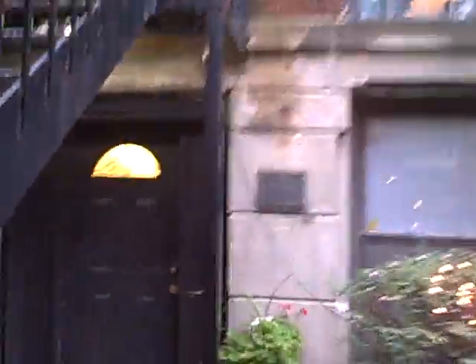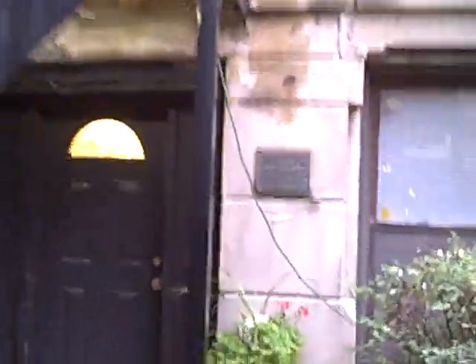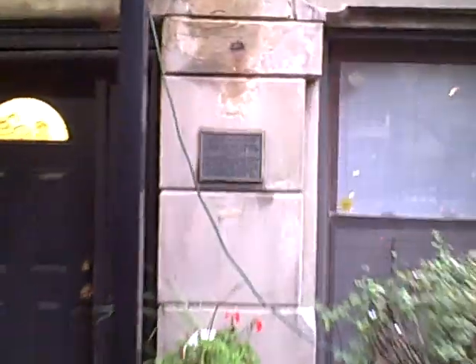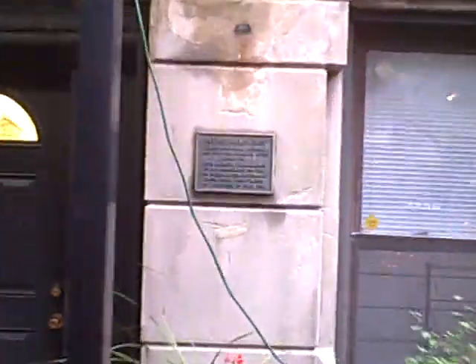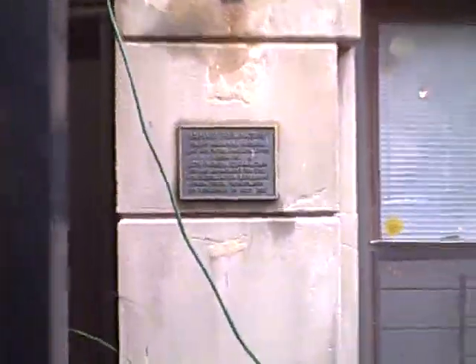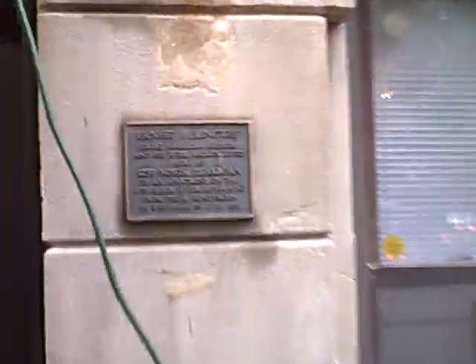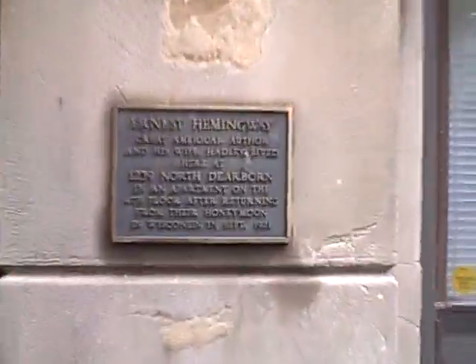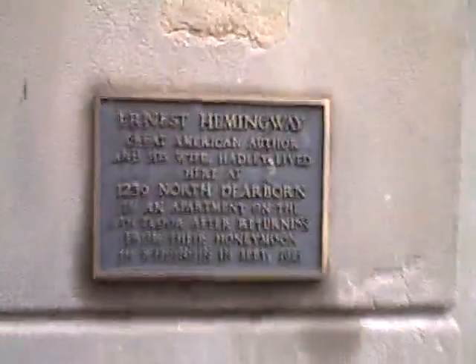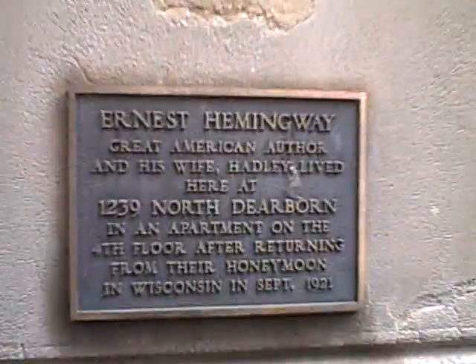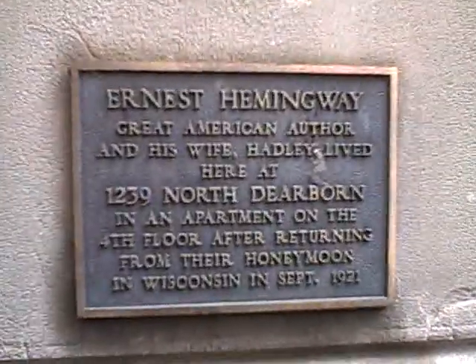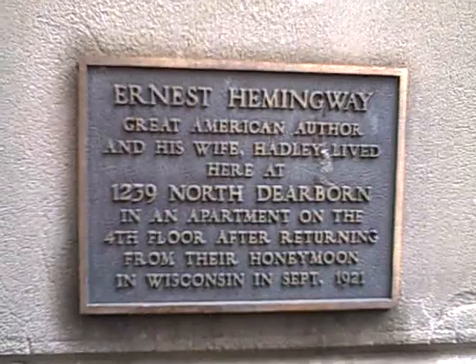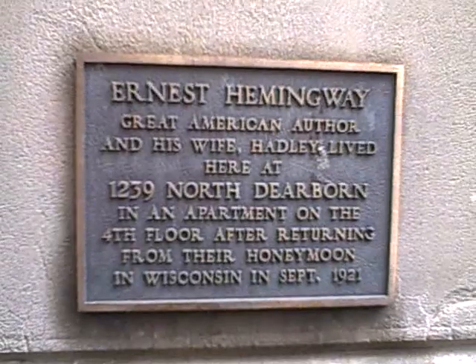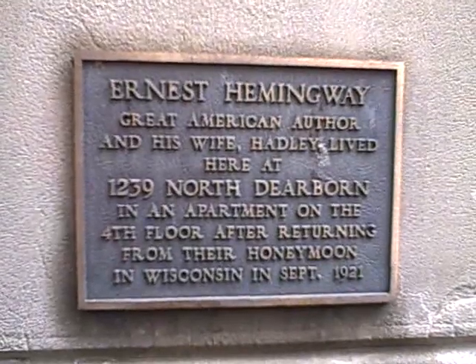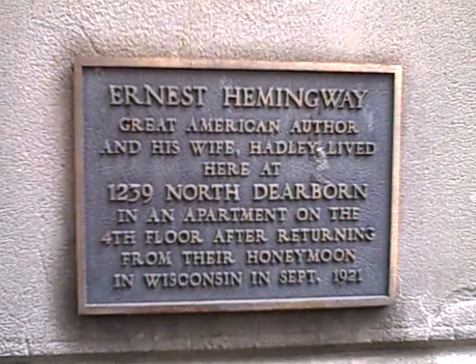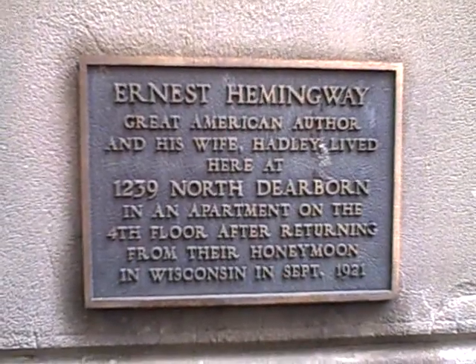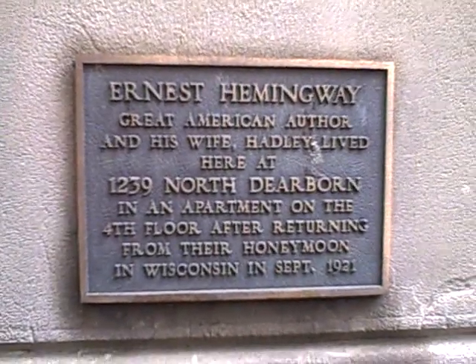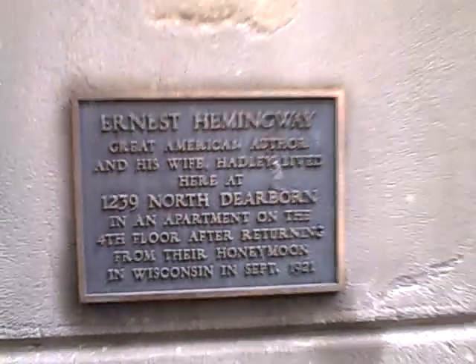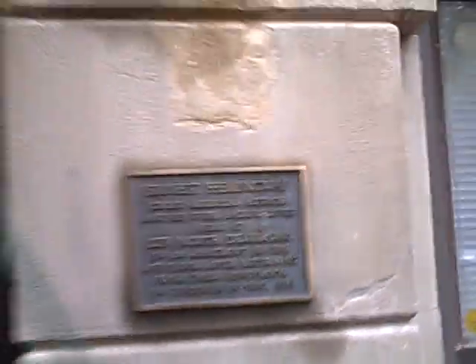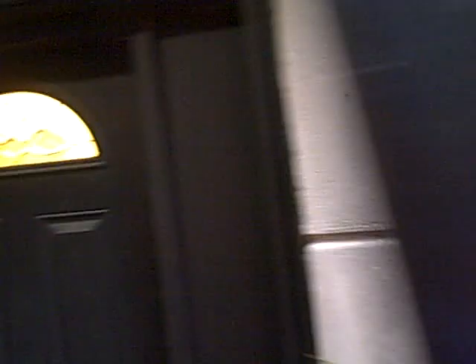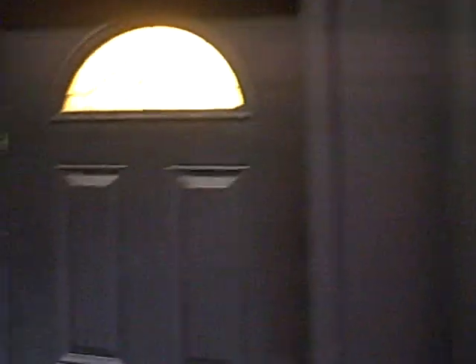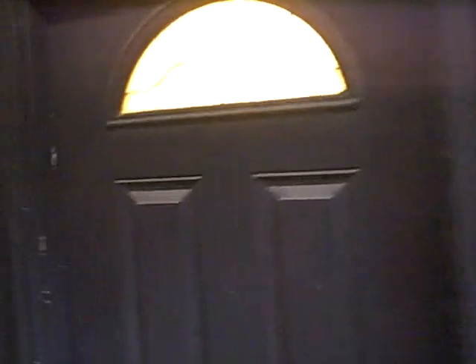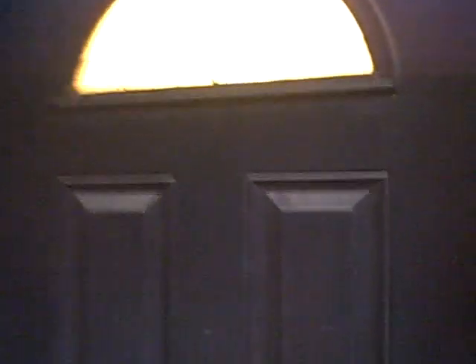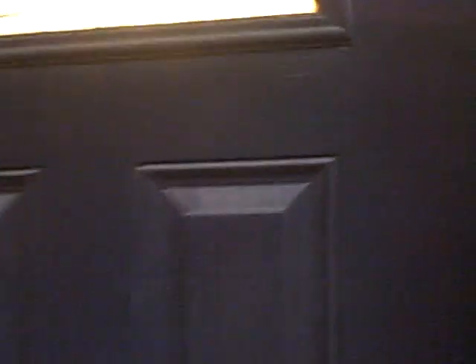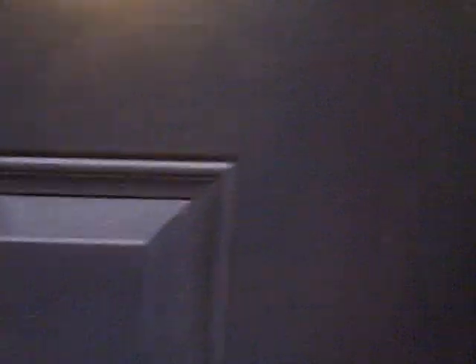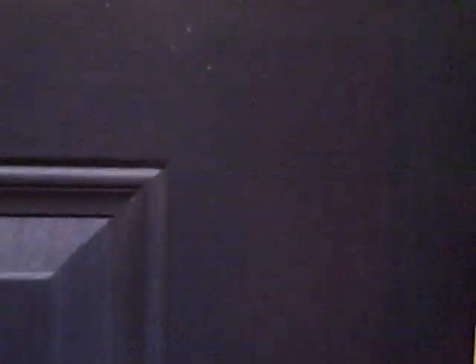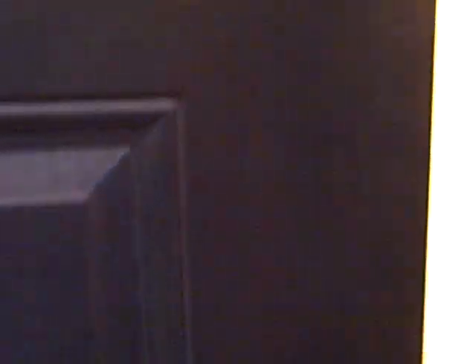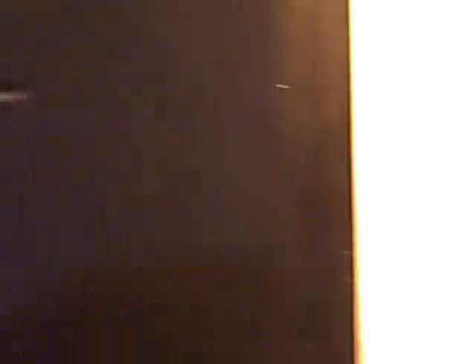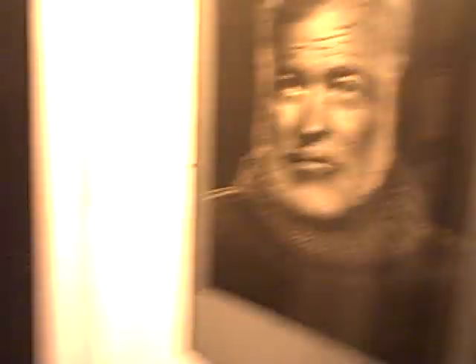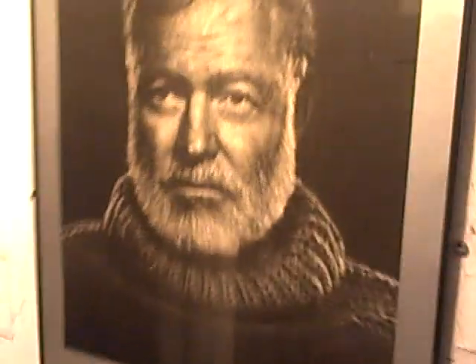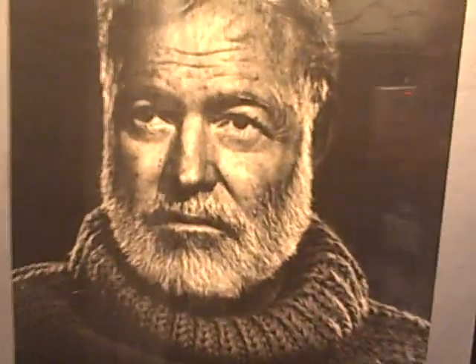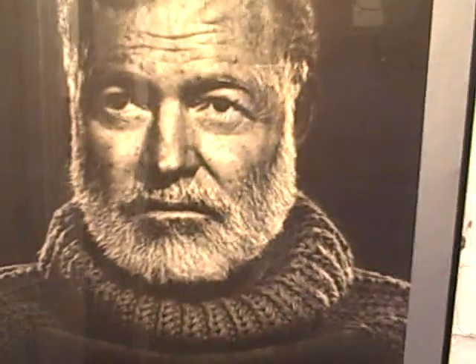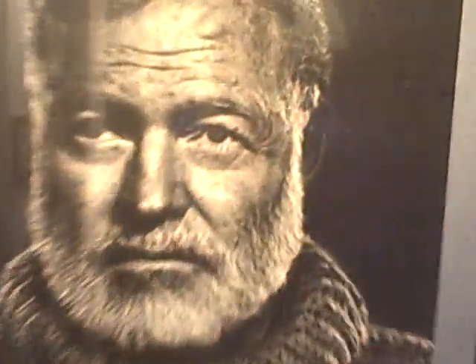This was once home, or an apartment, to Ernest Hemingway, who lived here for three months in 1921. So we're going to enter this kind of unusual entrance and walk through the front building, which they call the Hemingway Hallway.